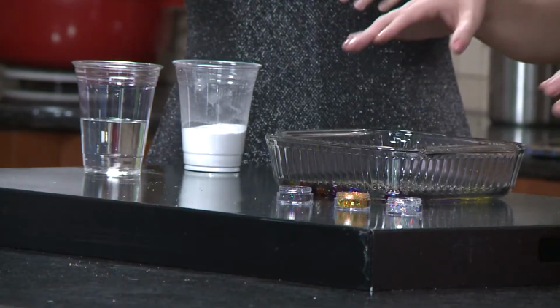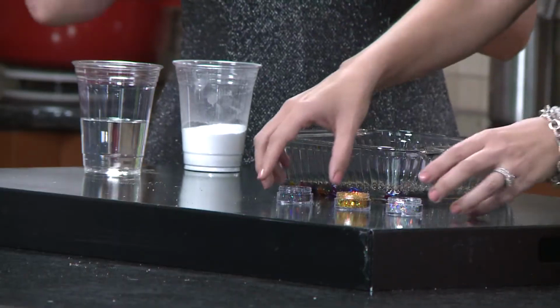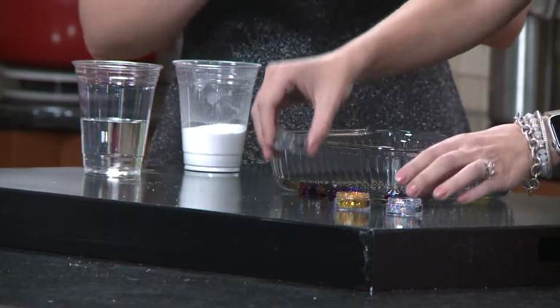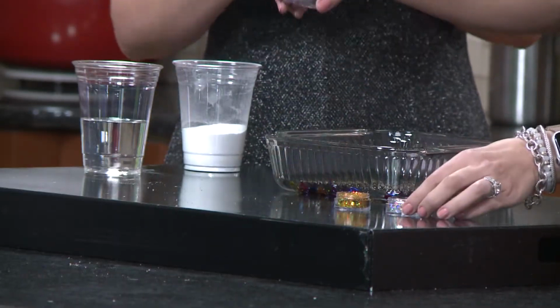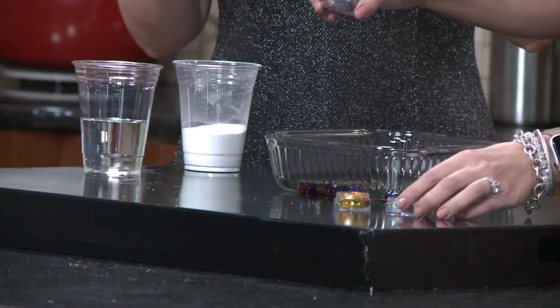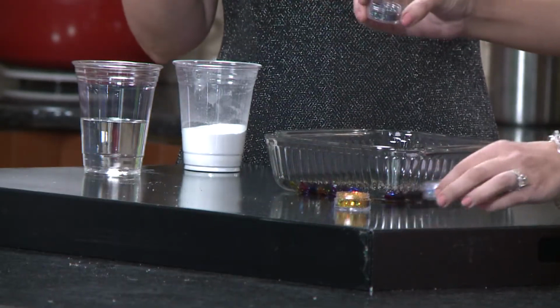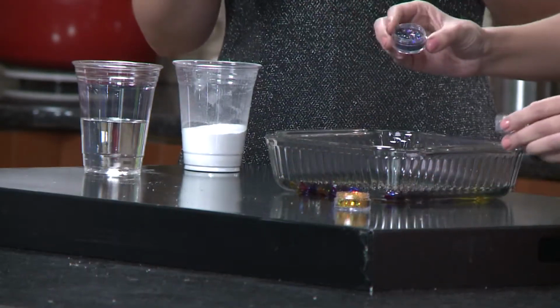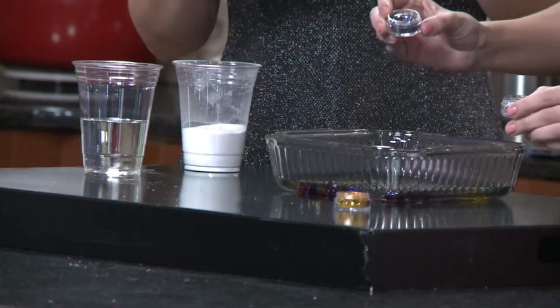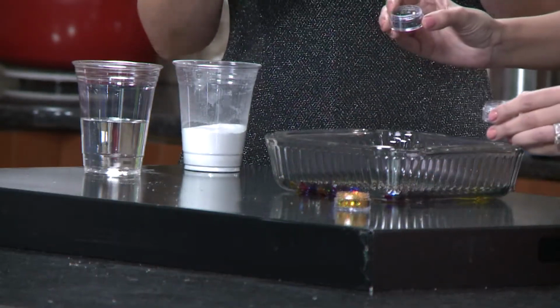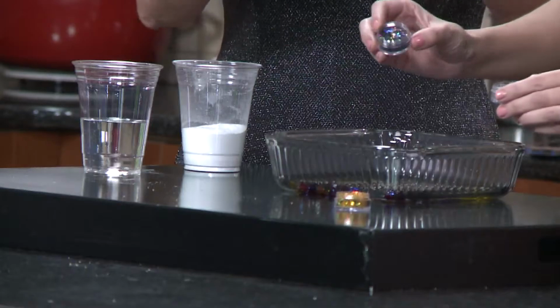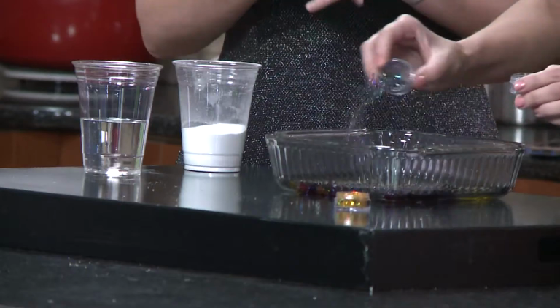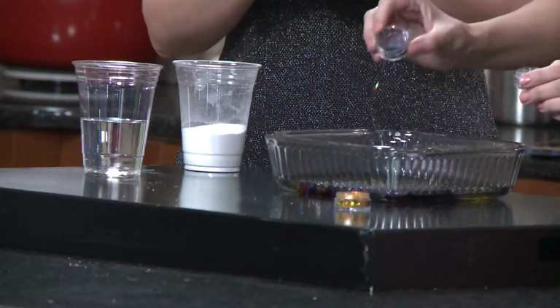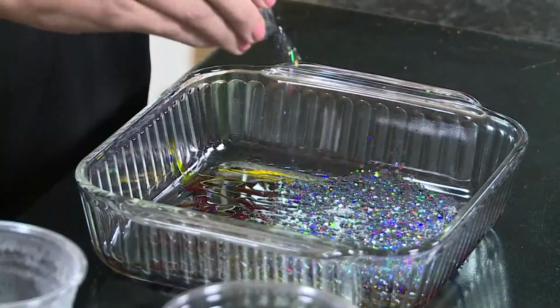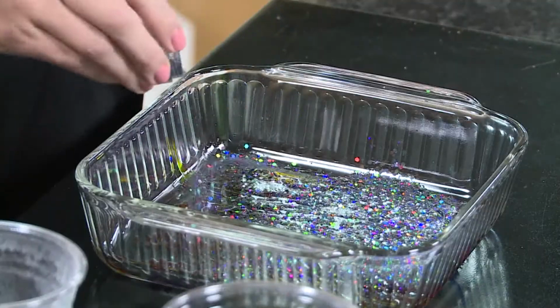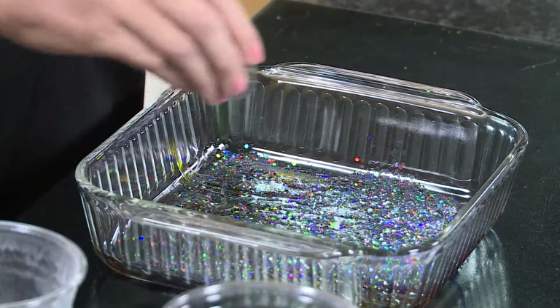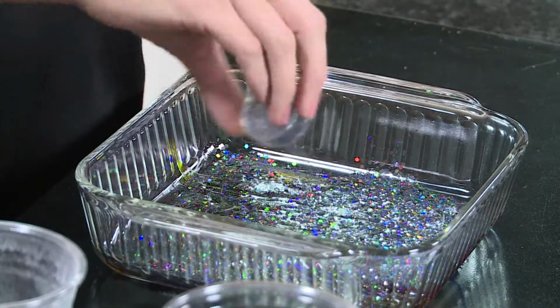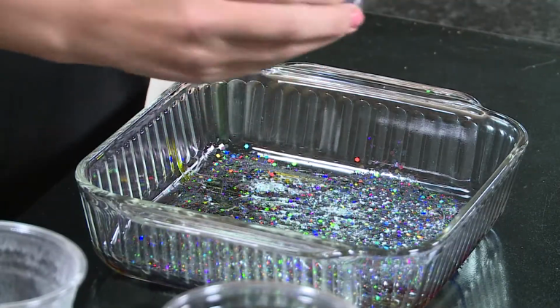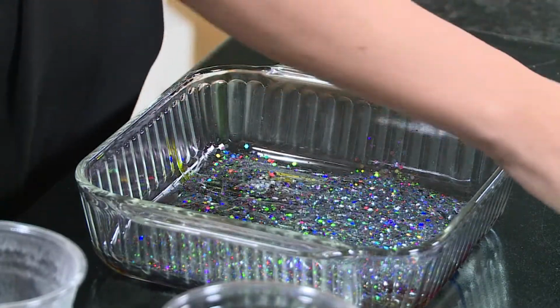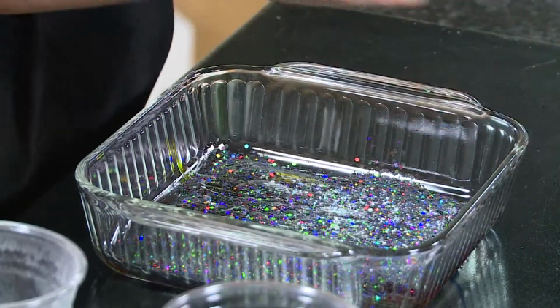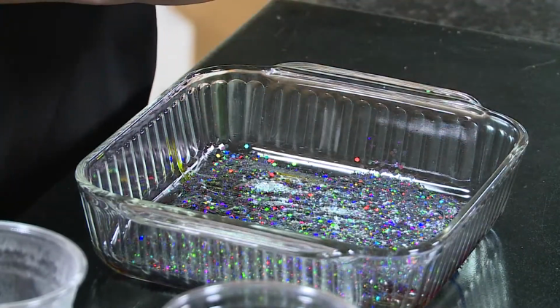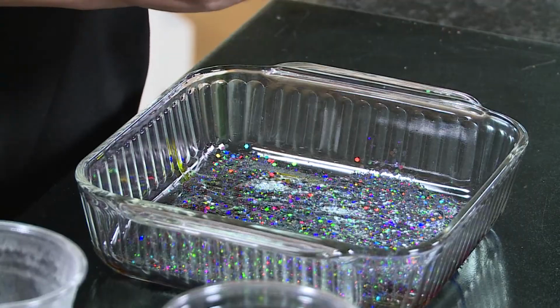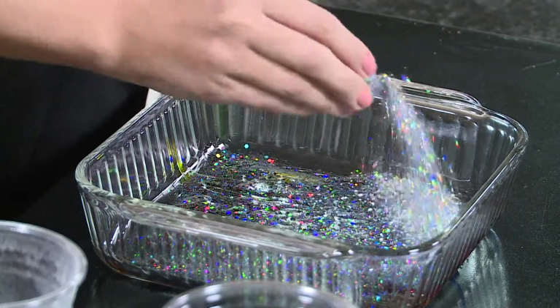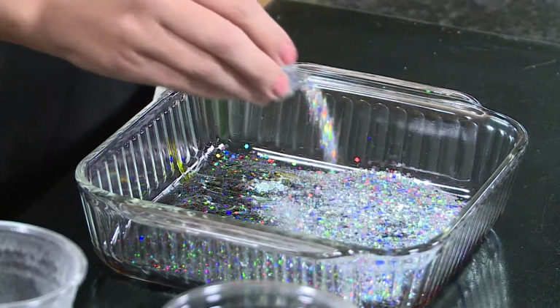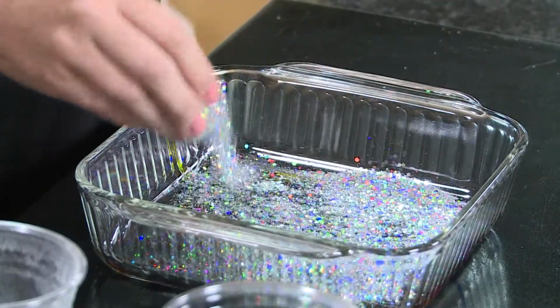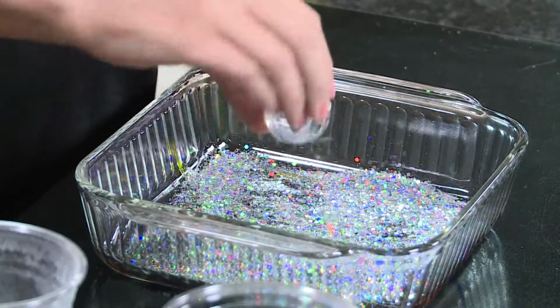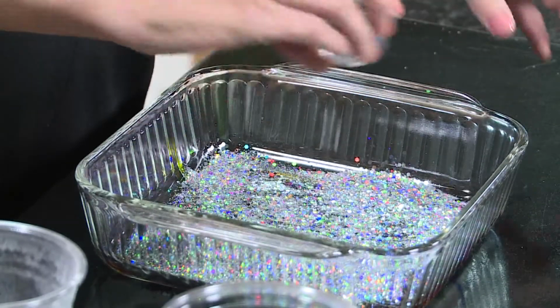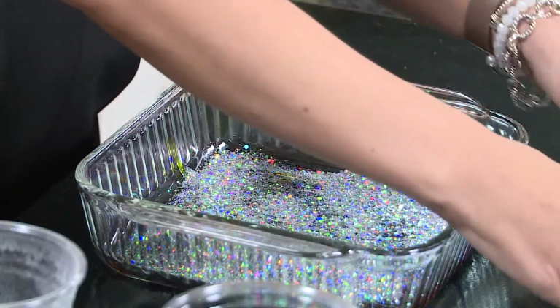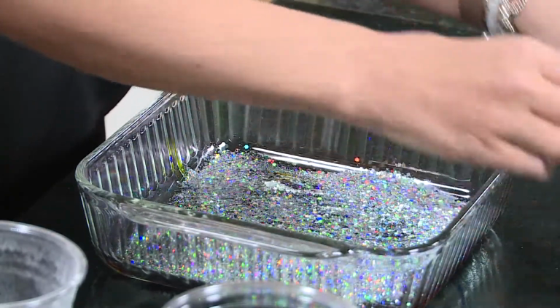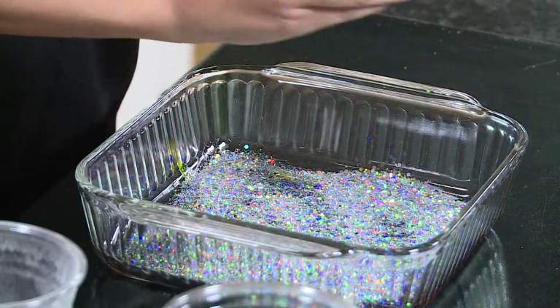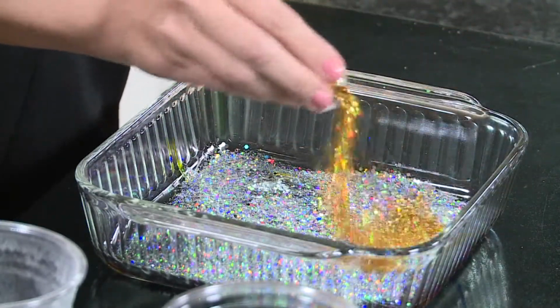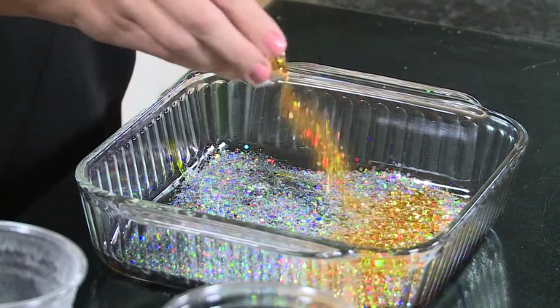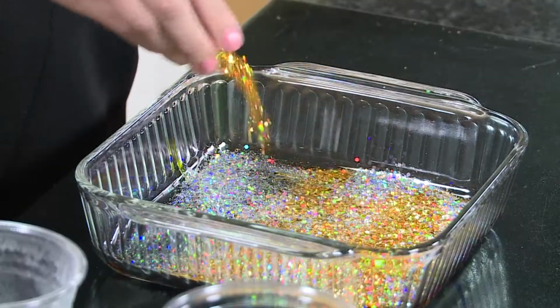So we're going to put colors first, and then I want you to do the glitter. Do you want me to do all this glitter? It's whatever you want. I would say probably mix it. We chose the black, the silver, and the gold just because of New Year's — the more the merrier. So black, silver, gold. New Year's Eve theme here.